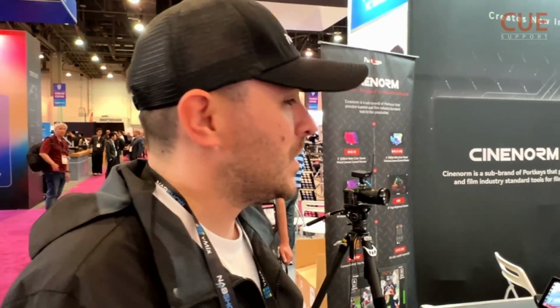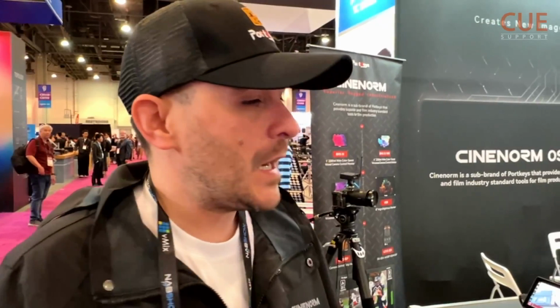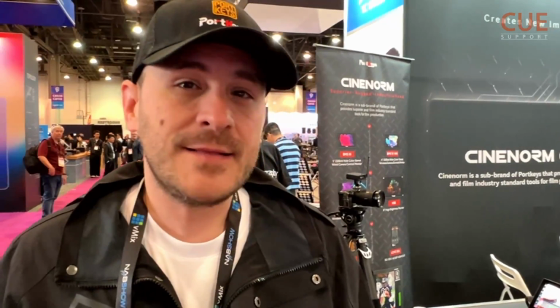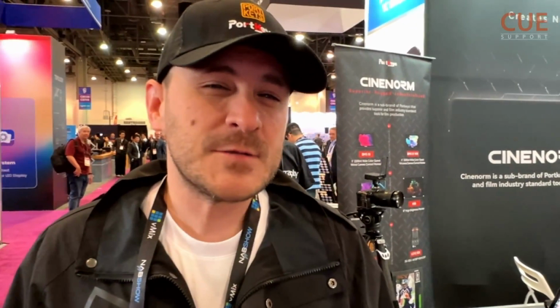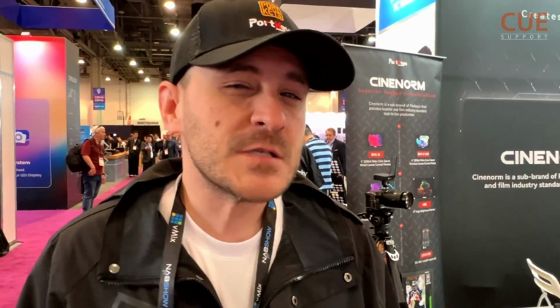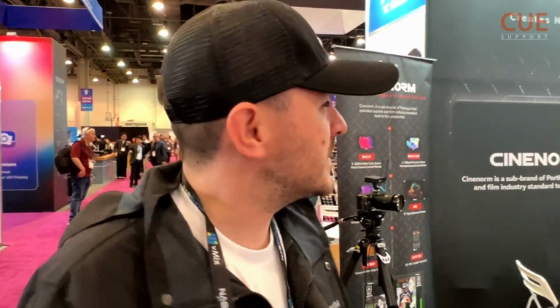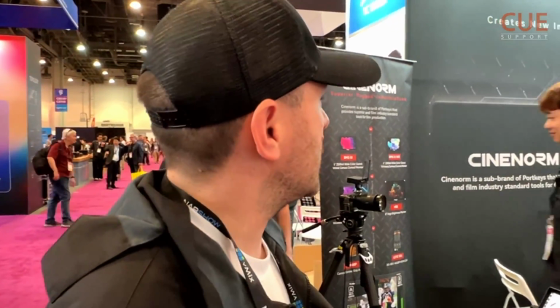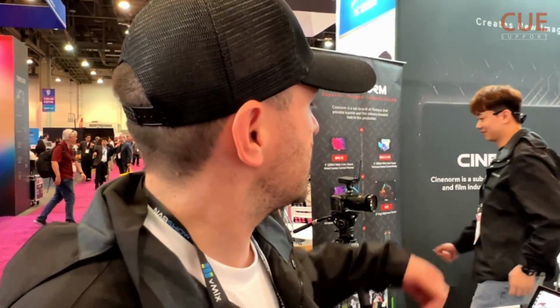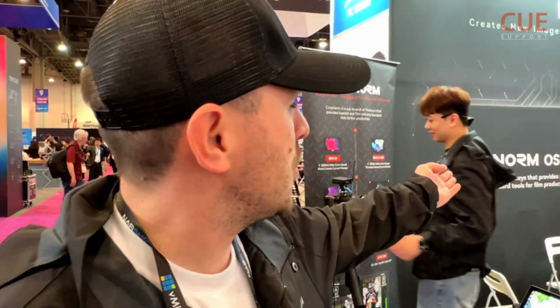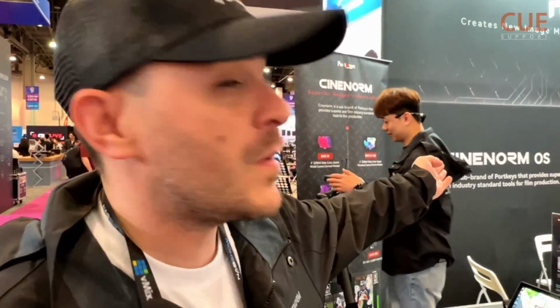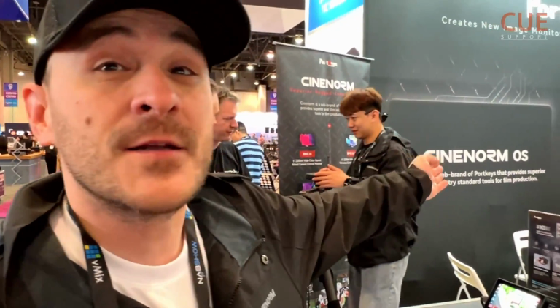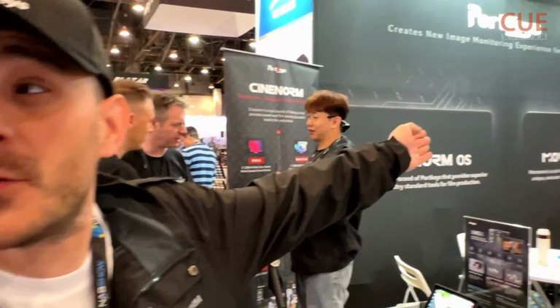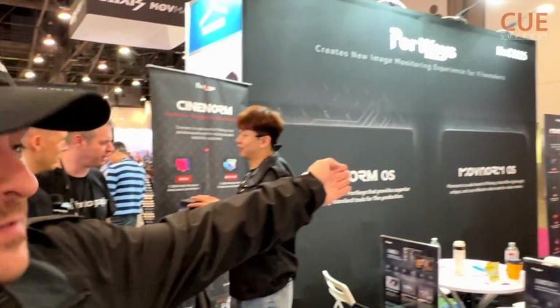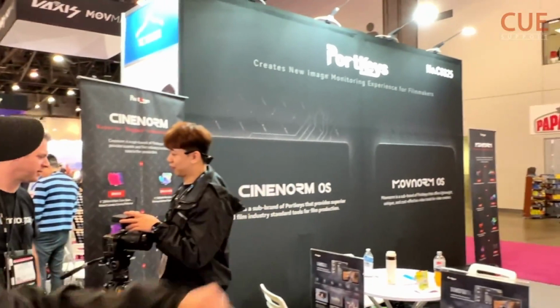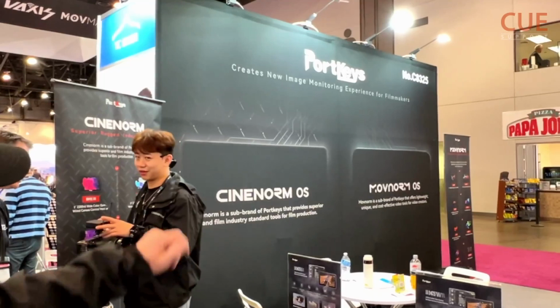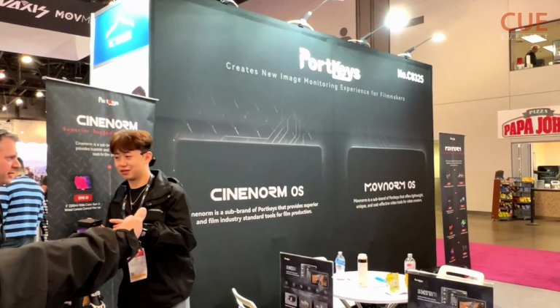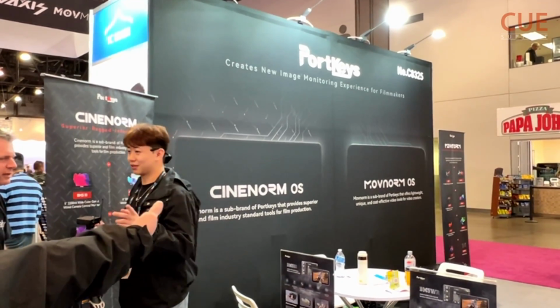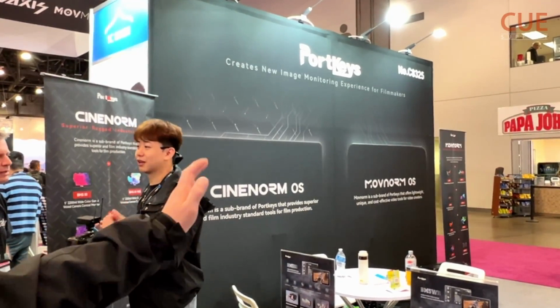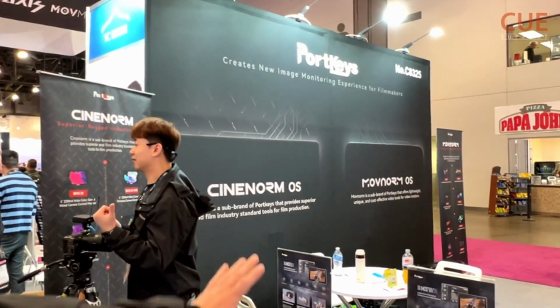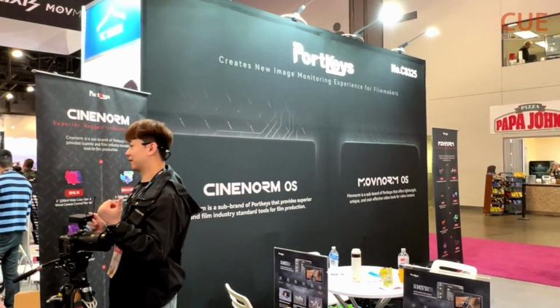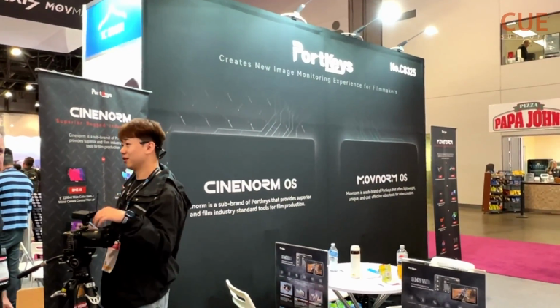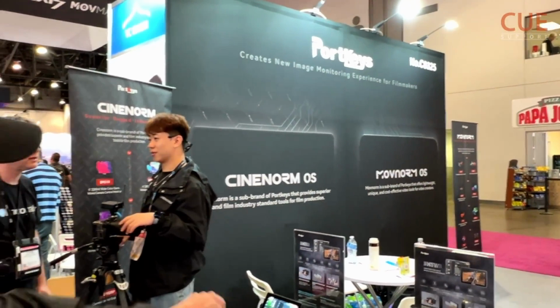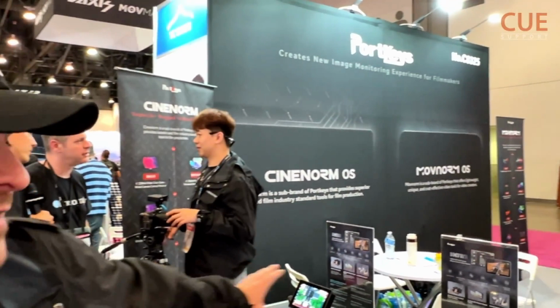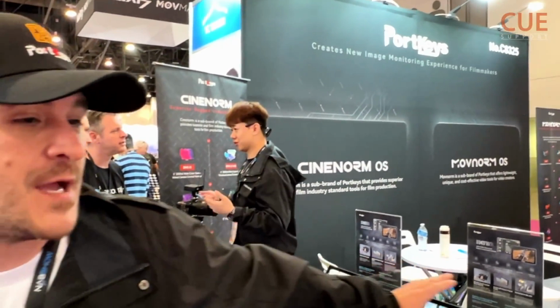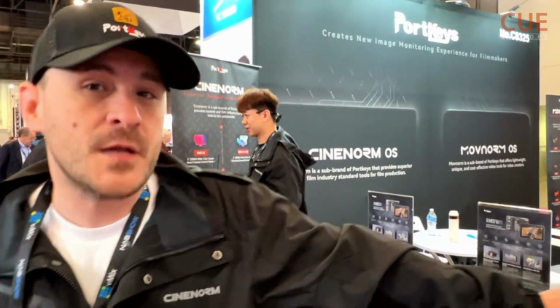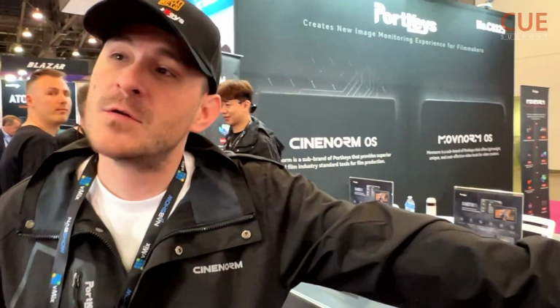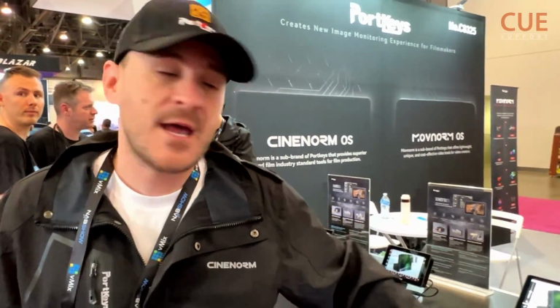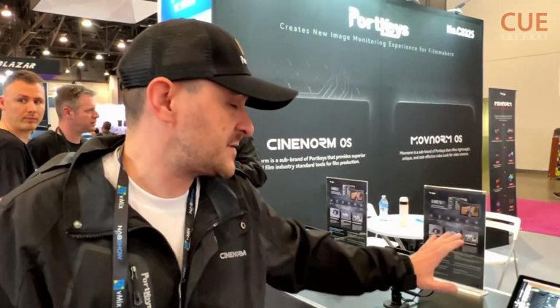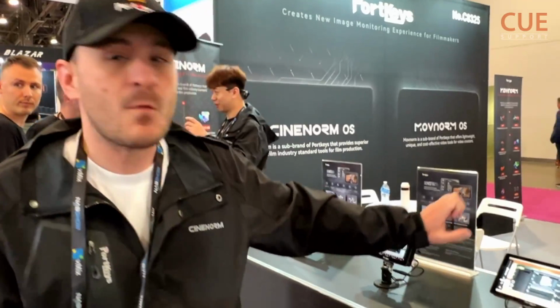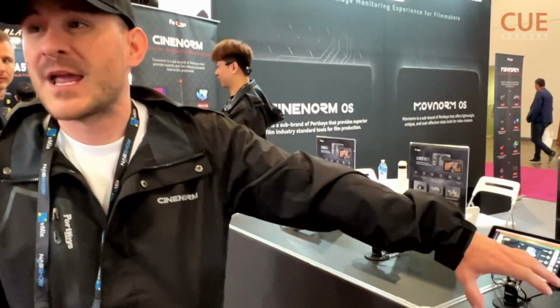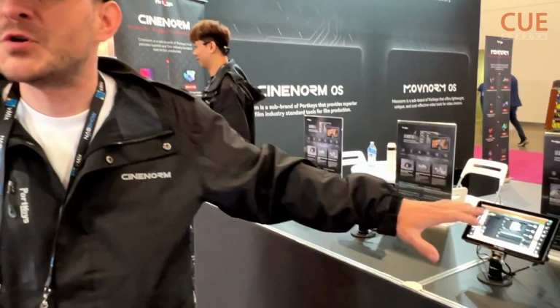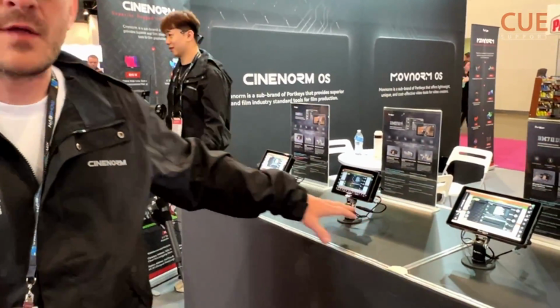The main thing that's new for this year is our Citynorm OS and our MoveNorm OS. The Citynorm OS is the one that's going to be used on our professional line of monitors — the ones that have SDI, wireless camera control, and all that.